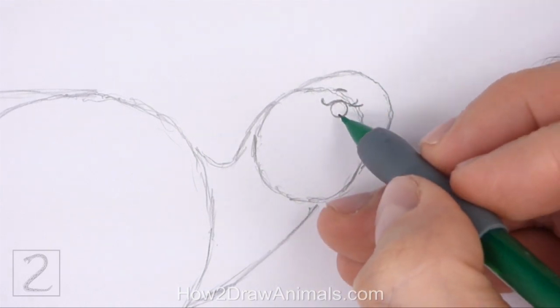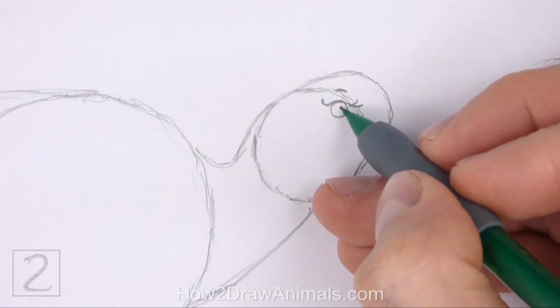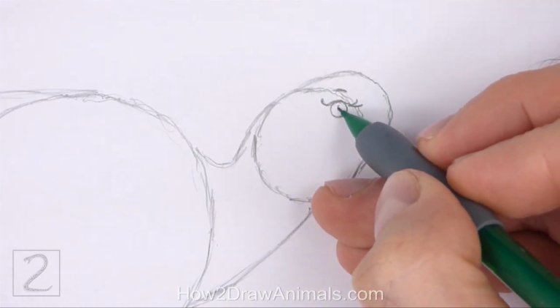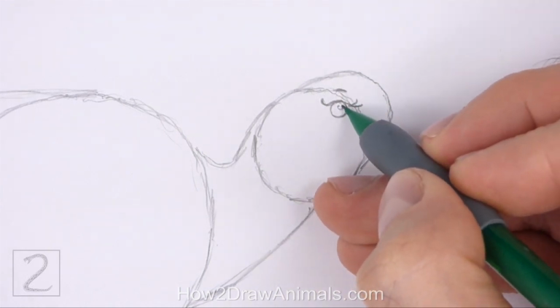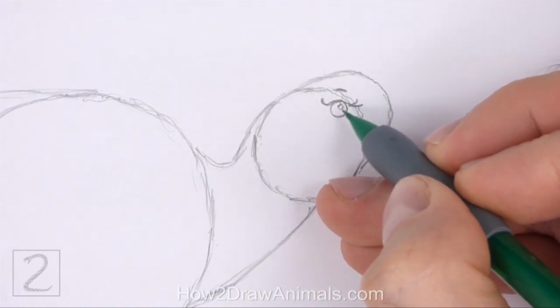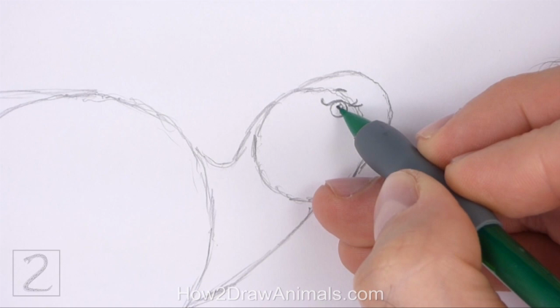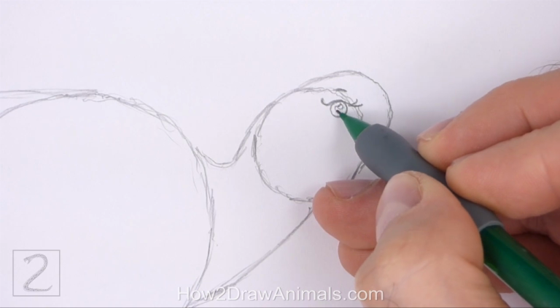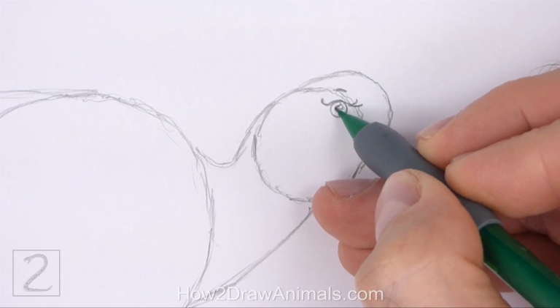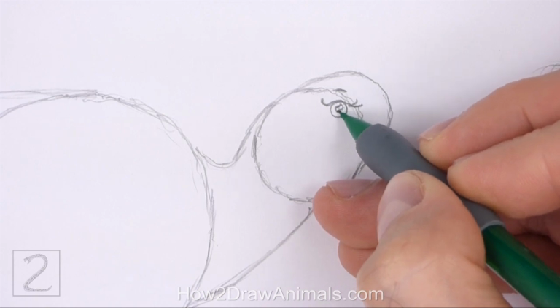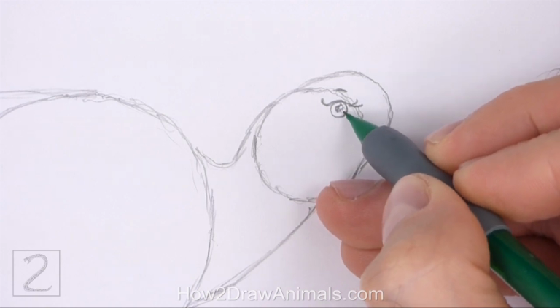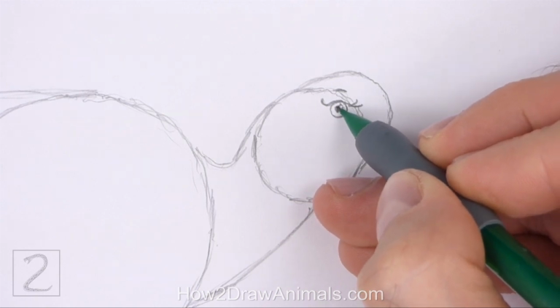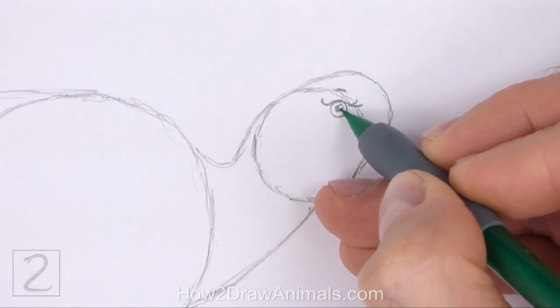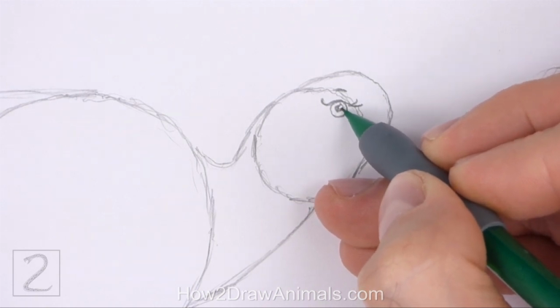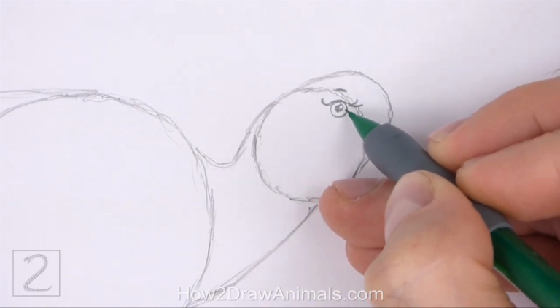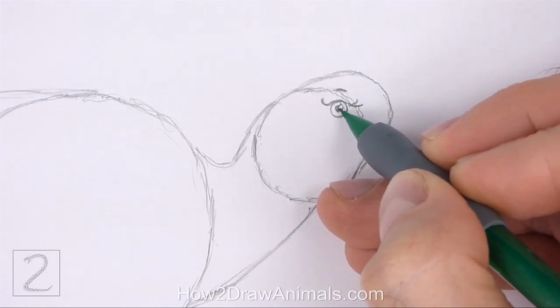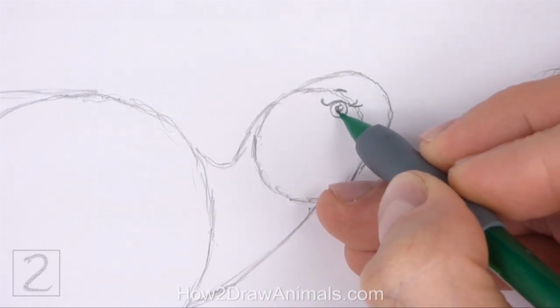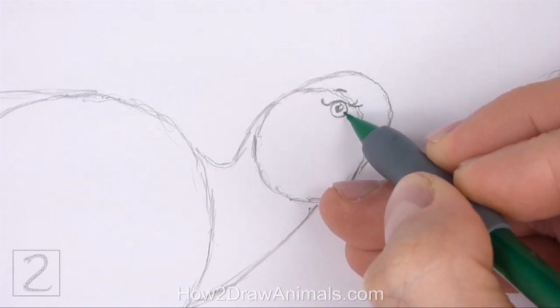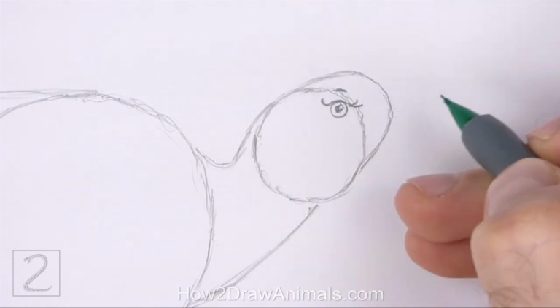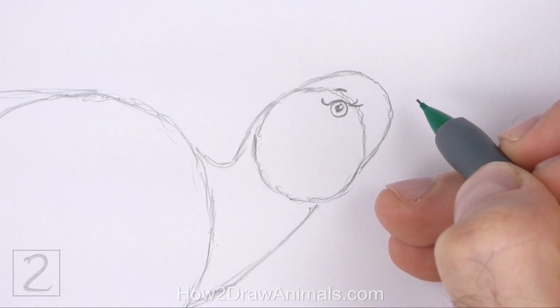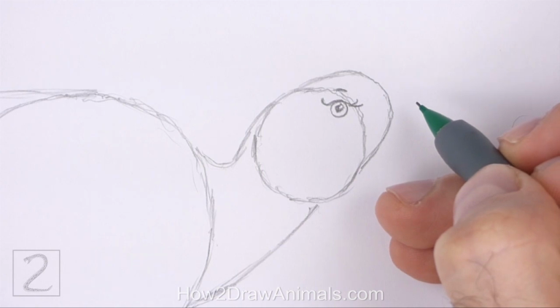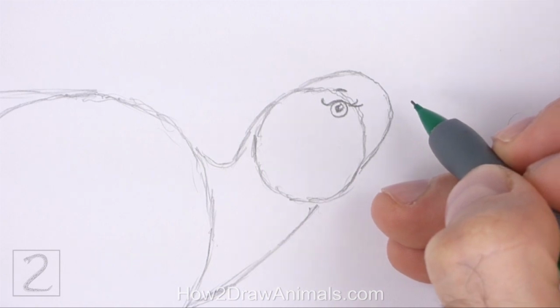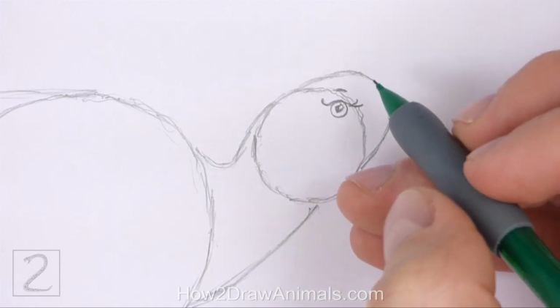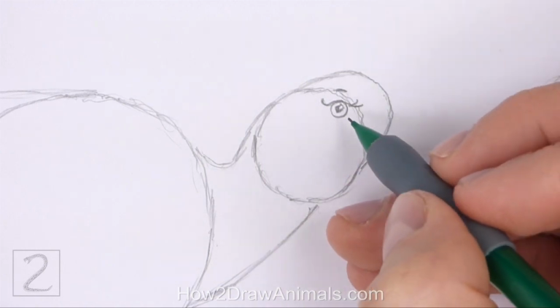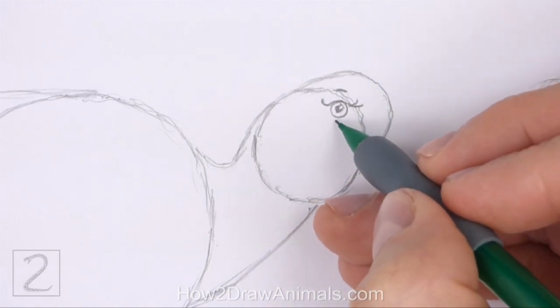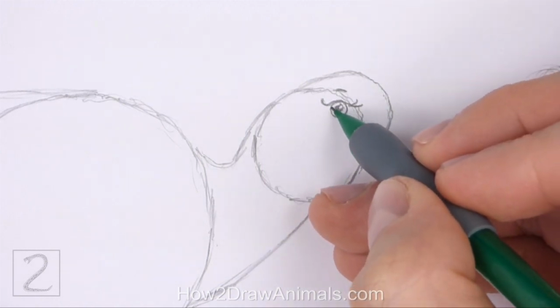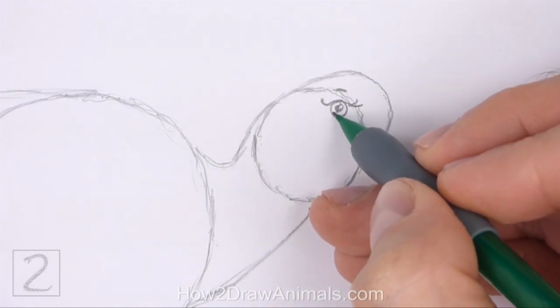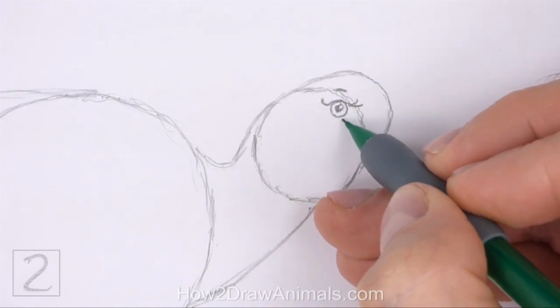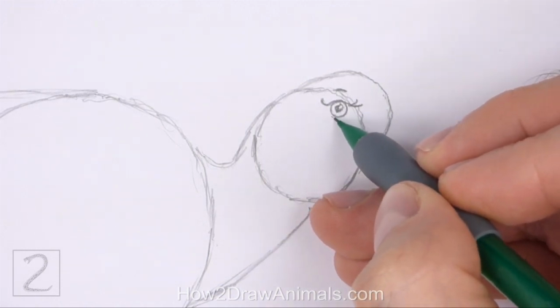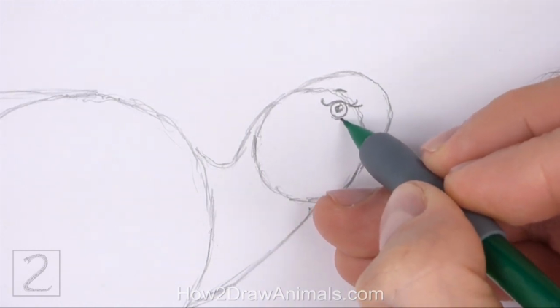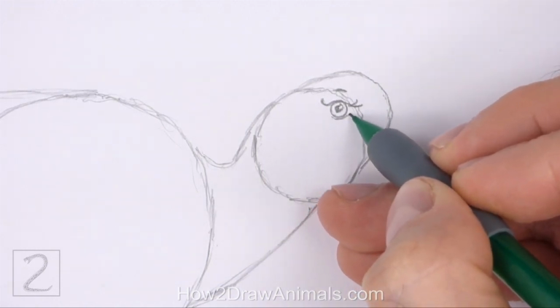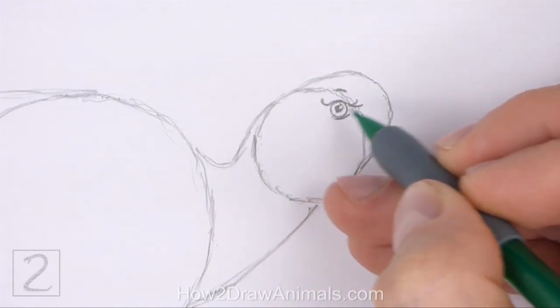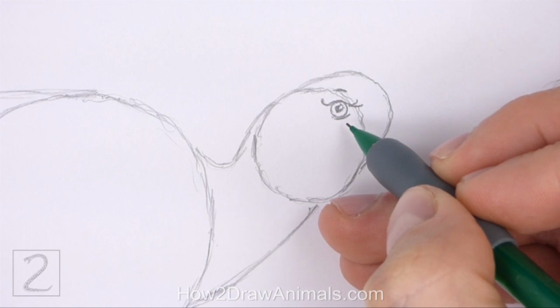Inside the eye, off to the side, draw a tiny circle for a highlight. In the middle, draw a bigger circle and shade it in for the pupil. Add a few curved lines under the eye for wrinkles.